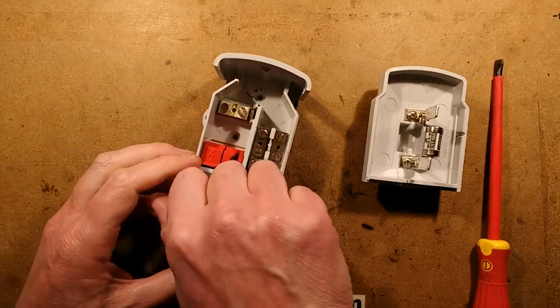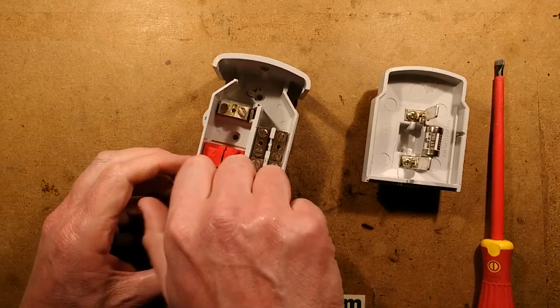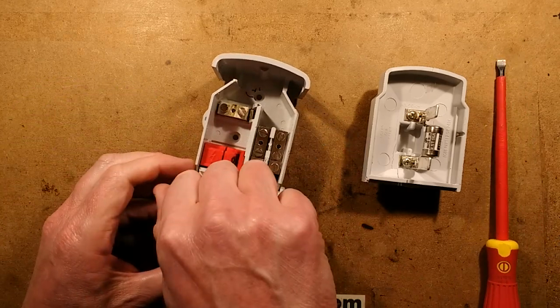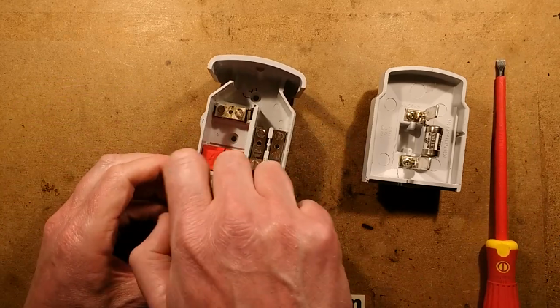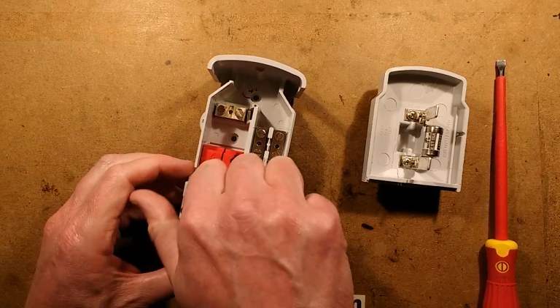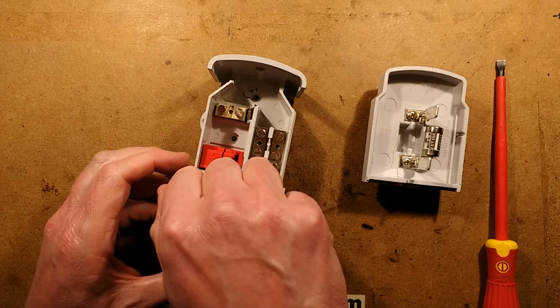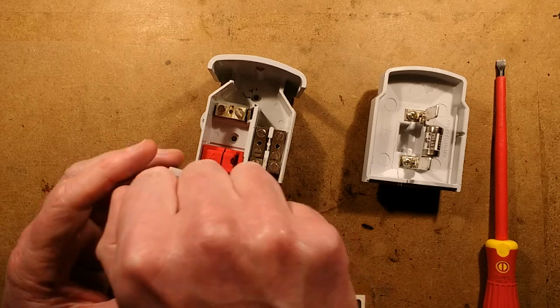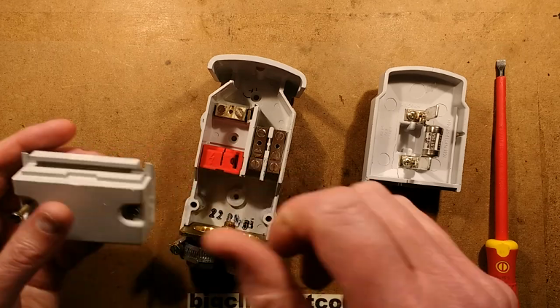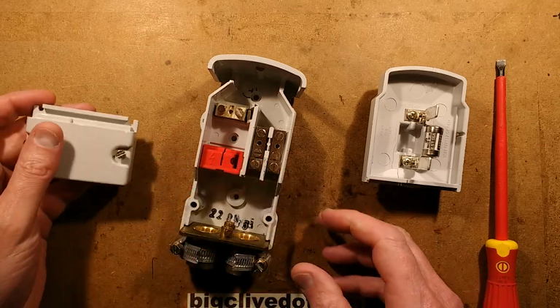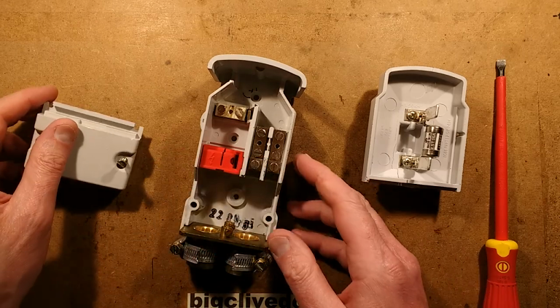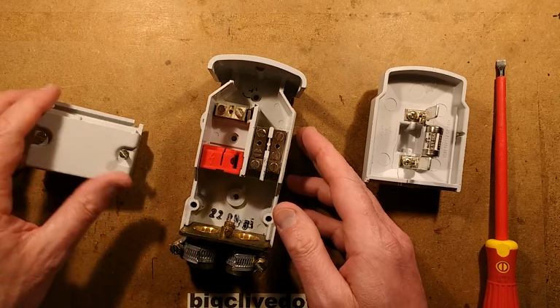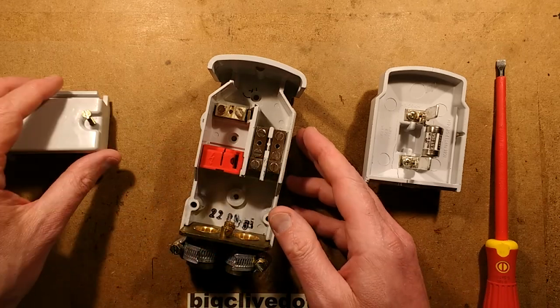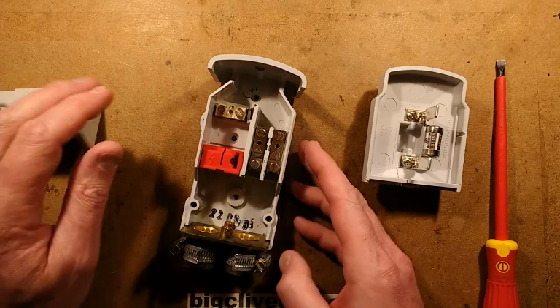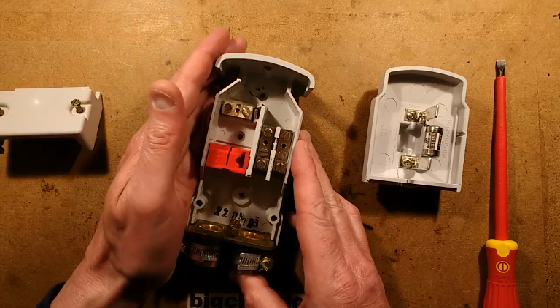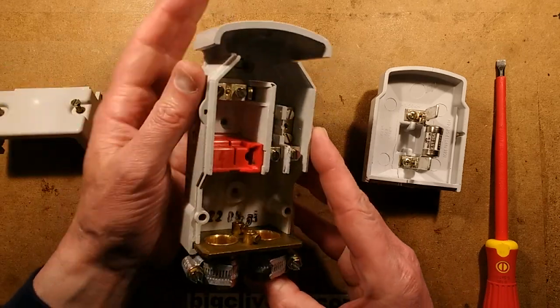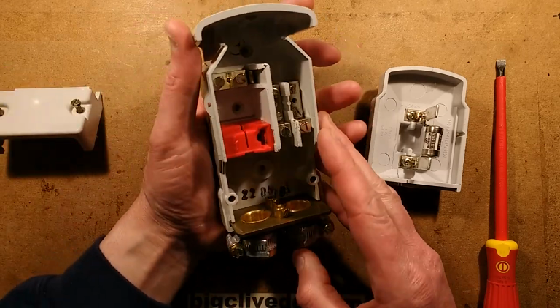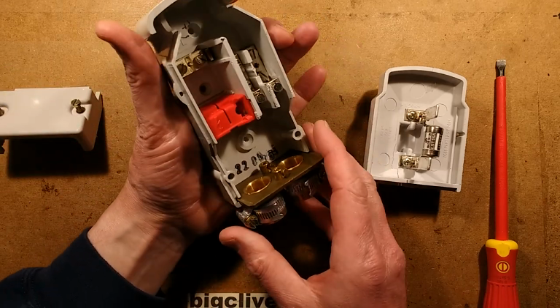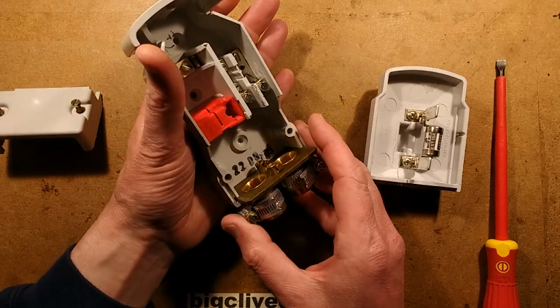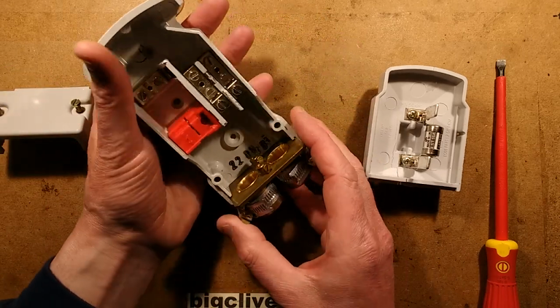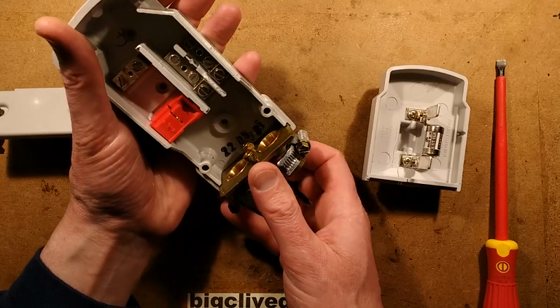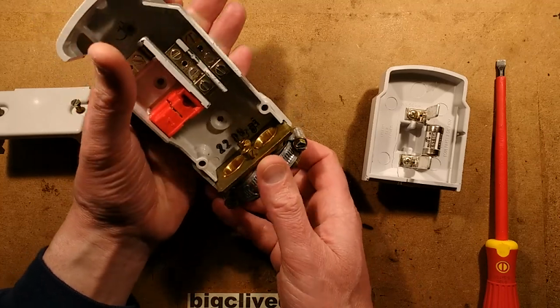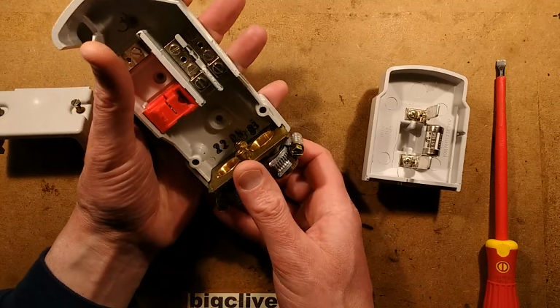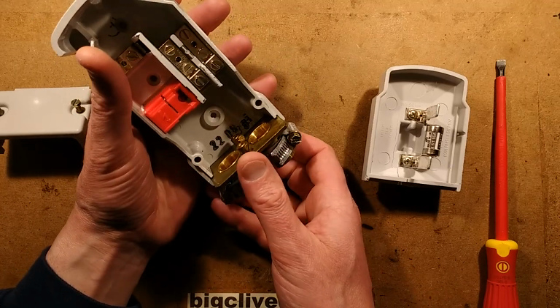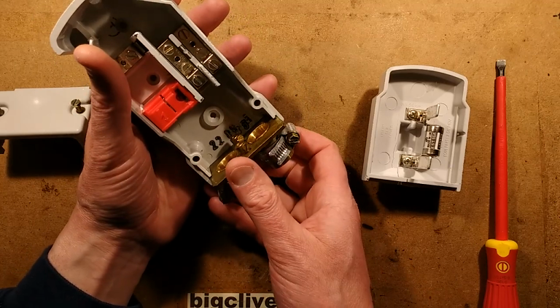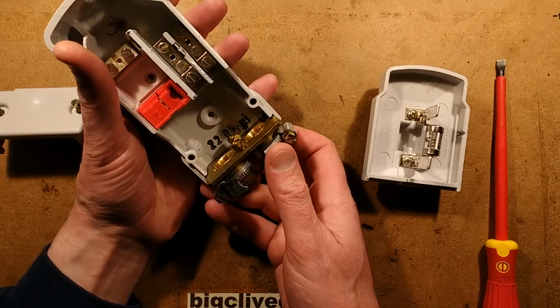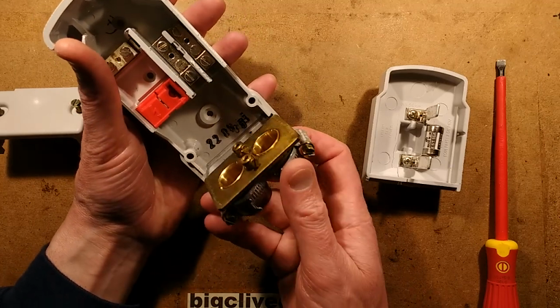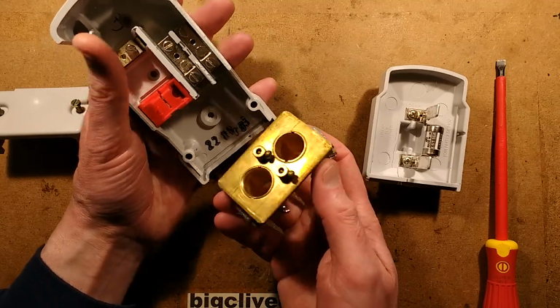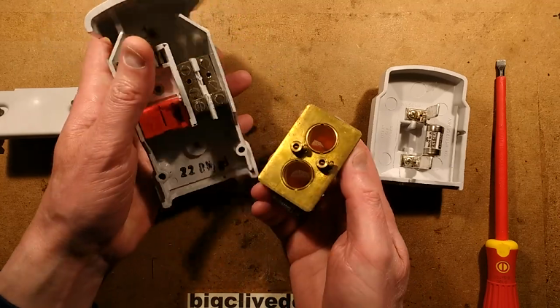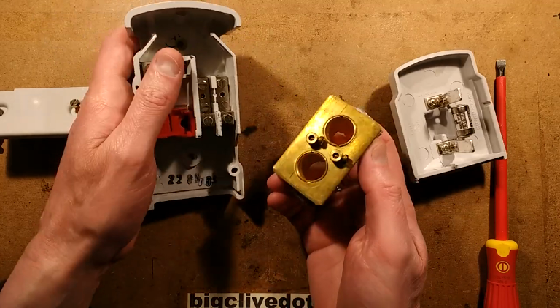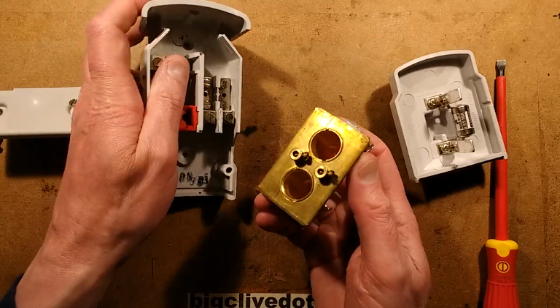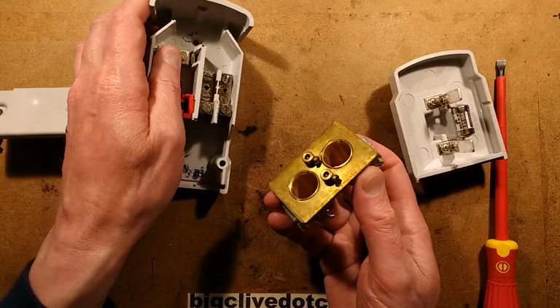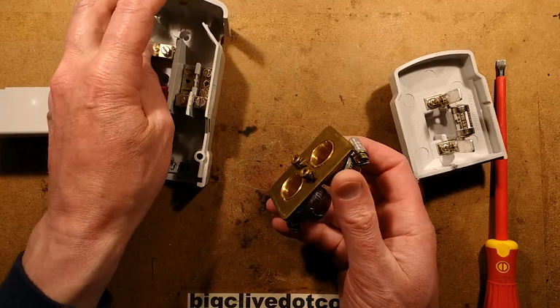If I take these long screws out and lift this off, here is the wiring area. We've got the brass connection plate here, and if I lift this up it just slides out — as John Ward's did as well. He had the same connection system.